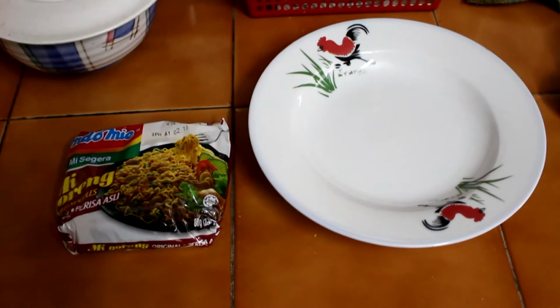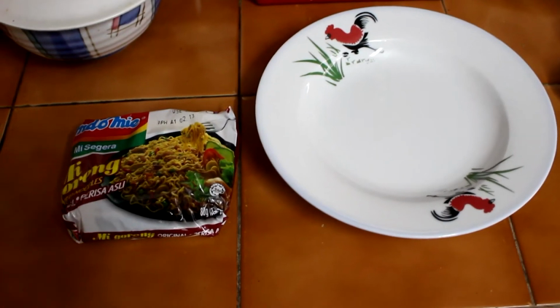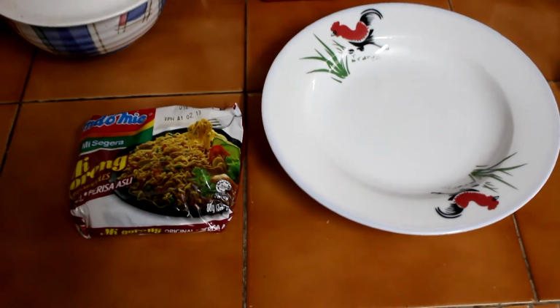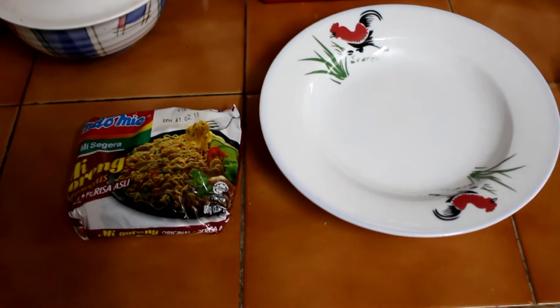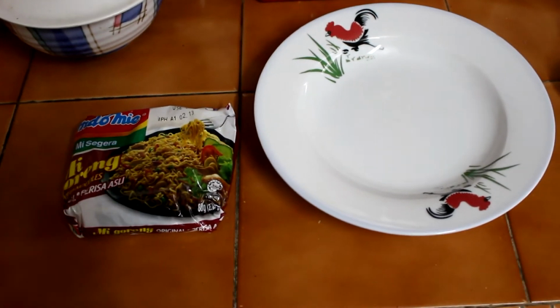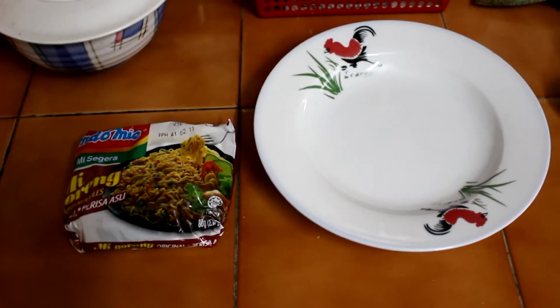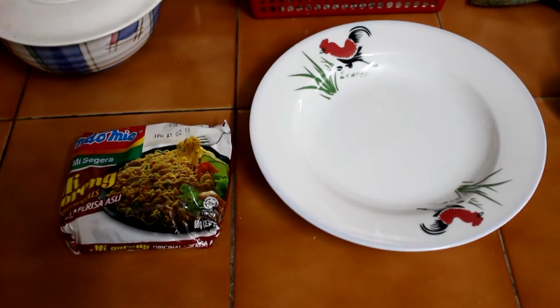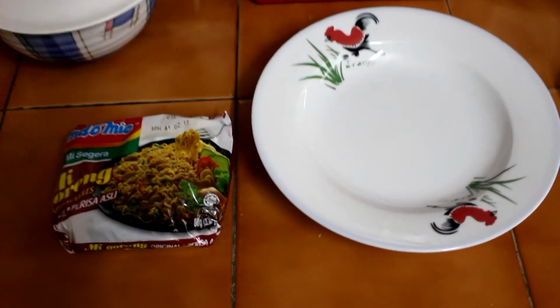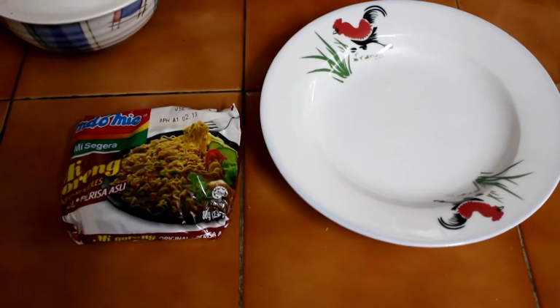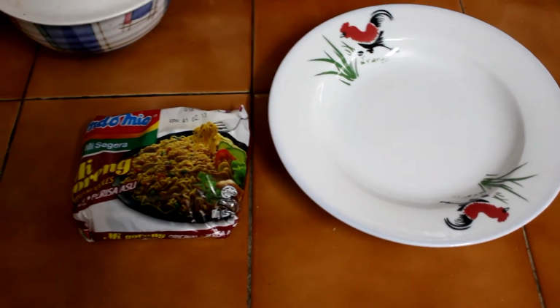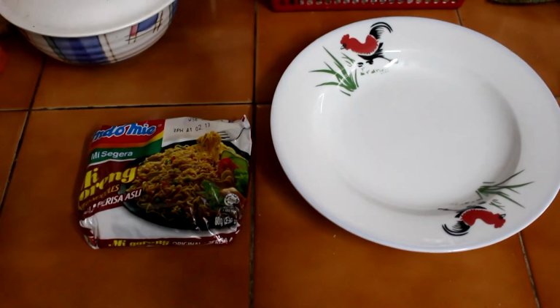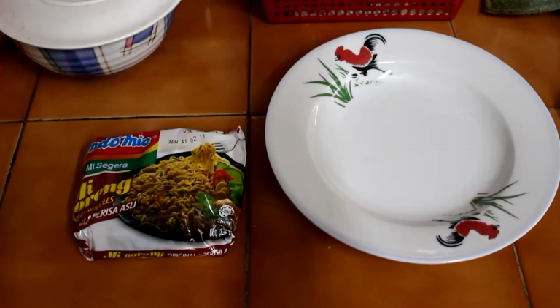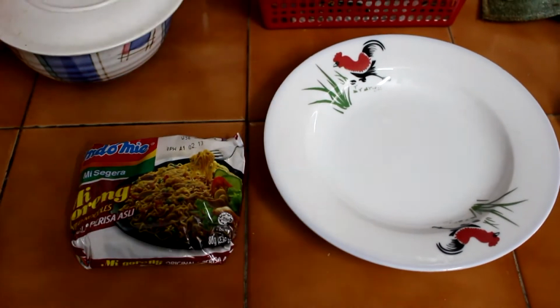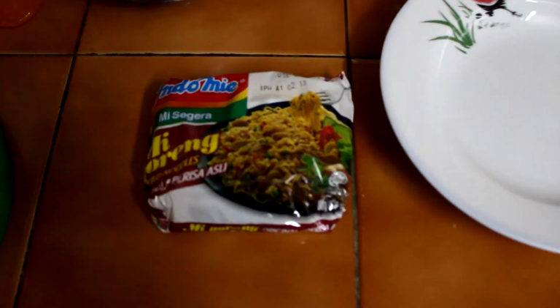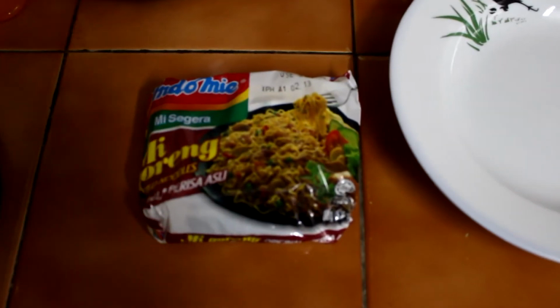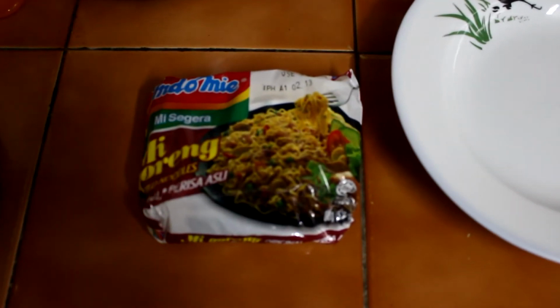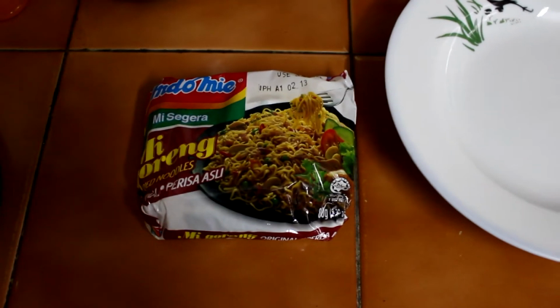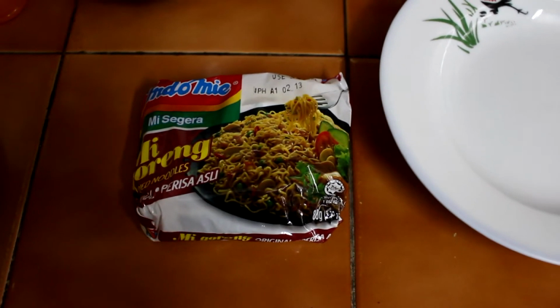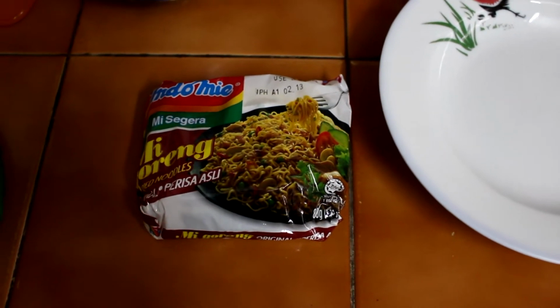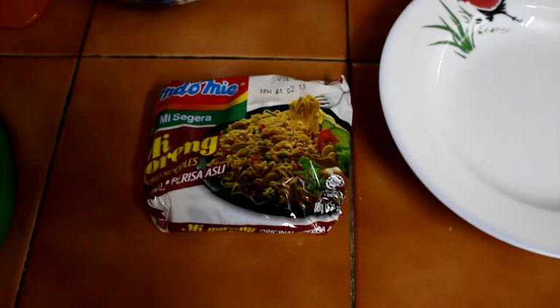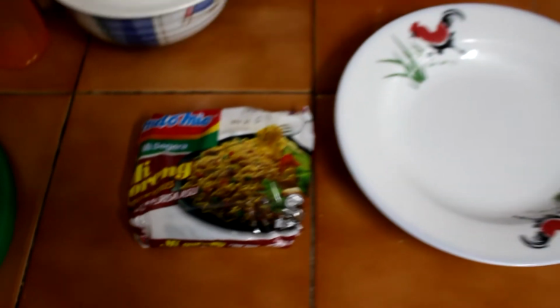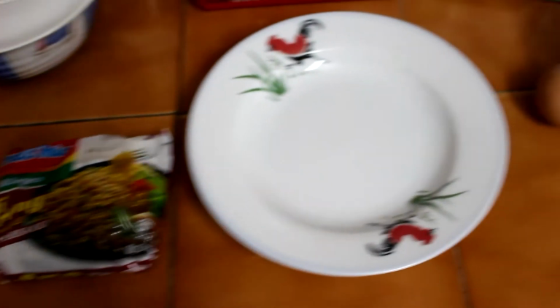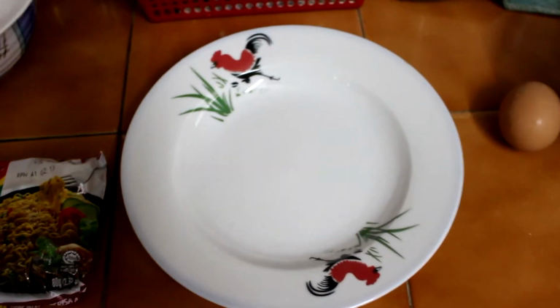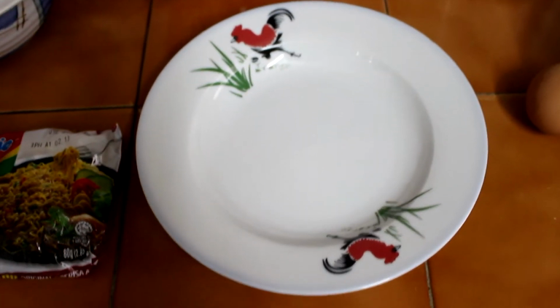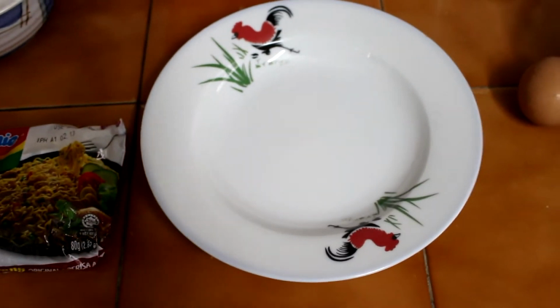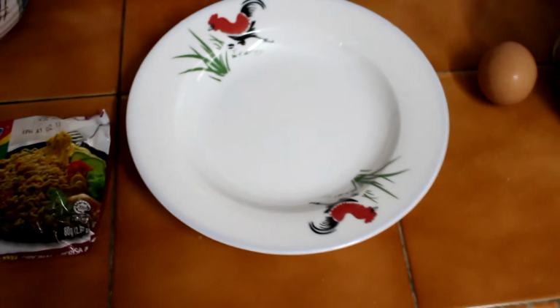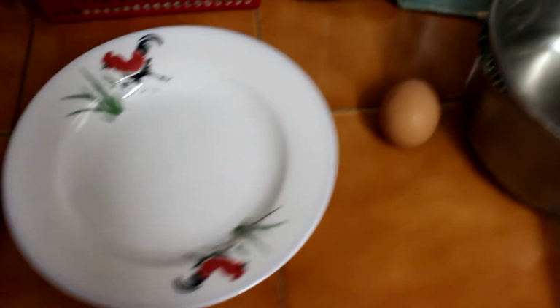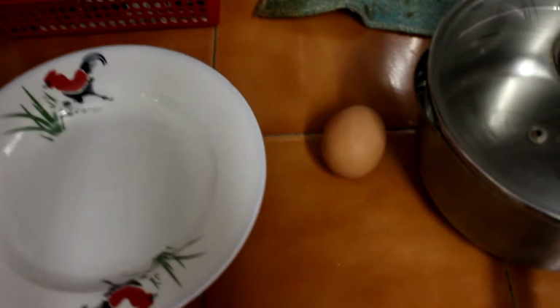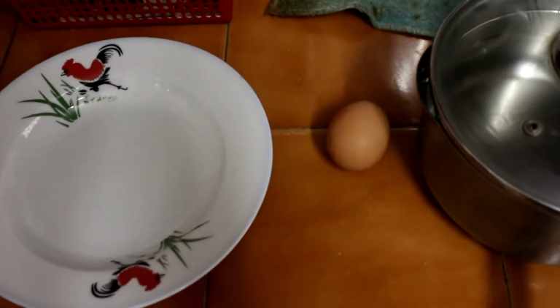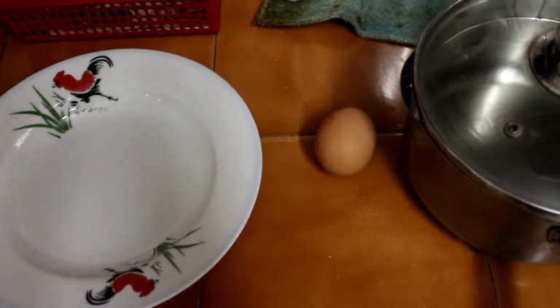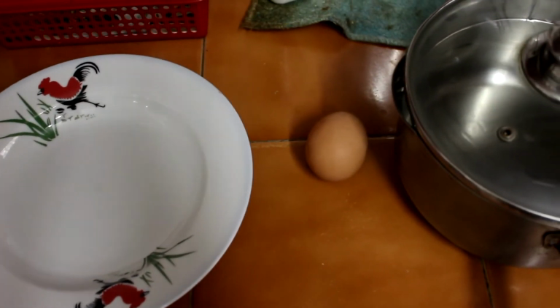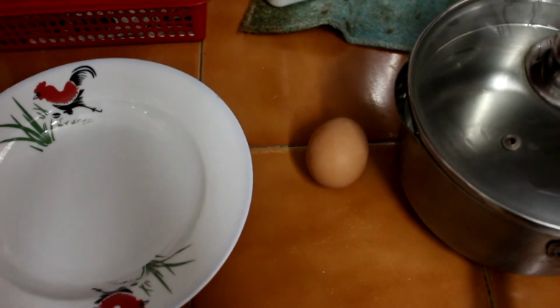In order to cook Indomie, you need some ingredients and equipment. First, a pack of Indomie. Second, a plate. And thirdly — and this is a must — an egg.